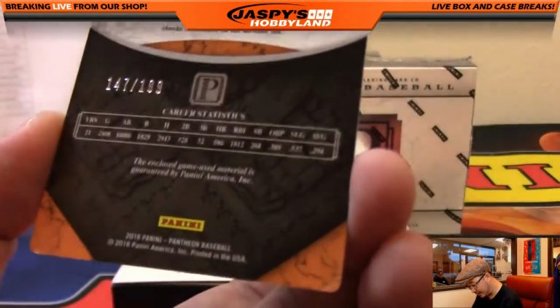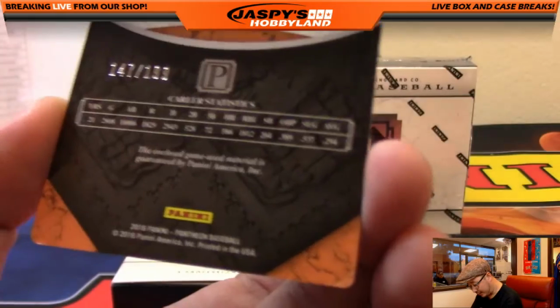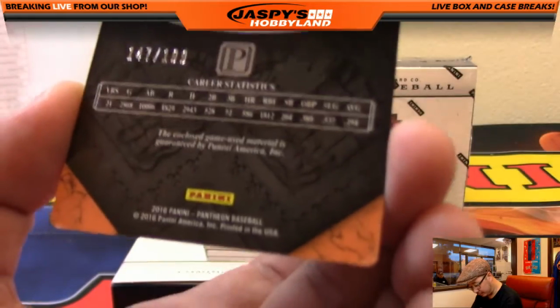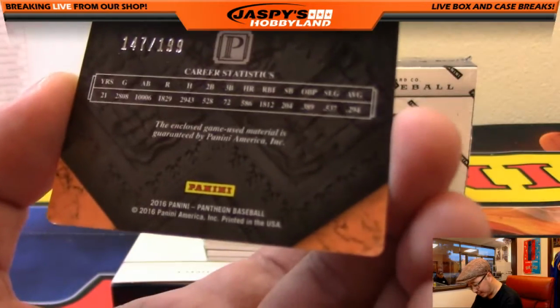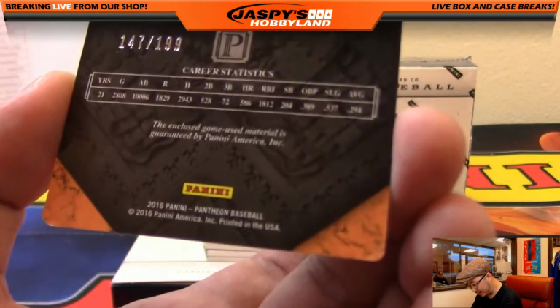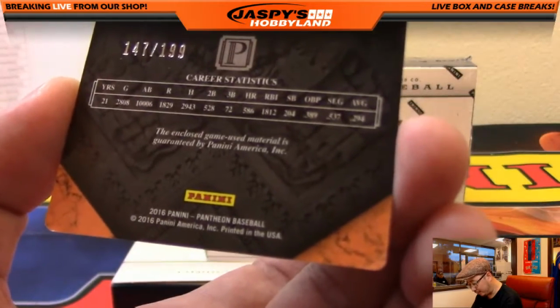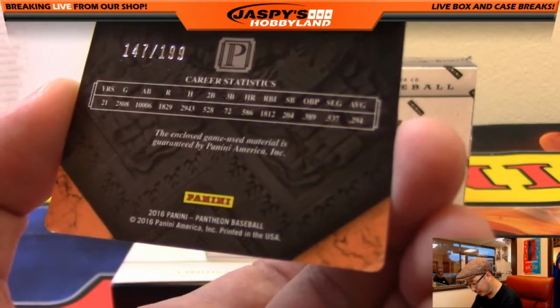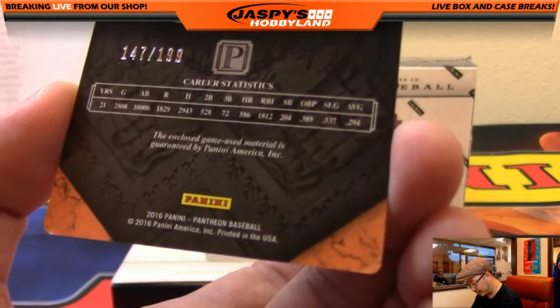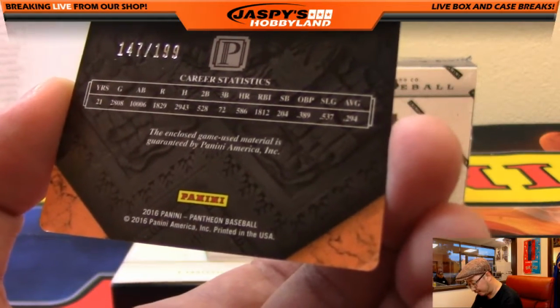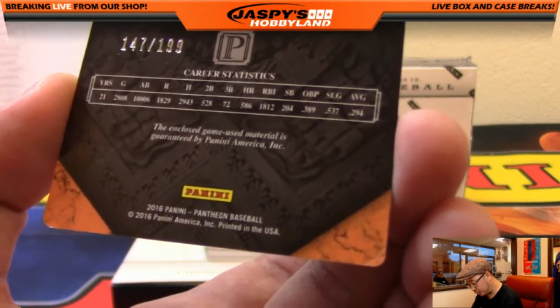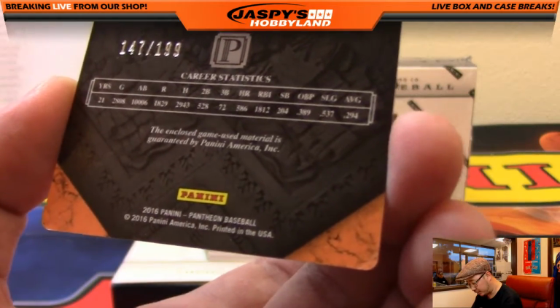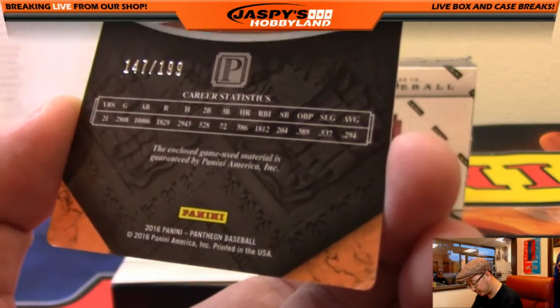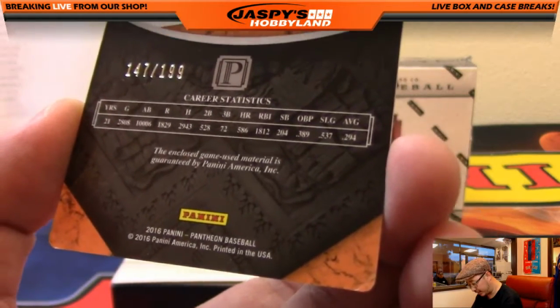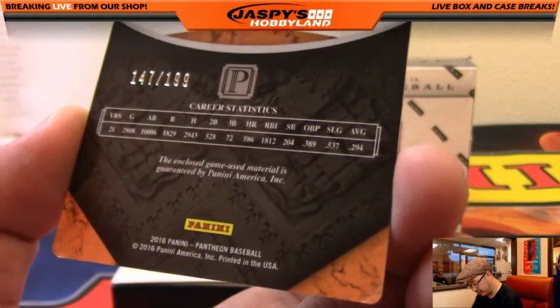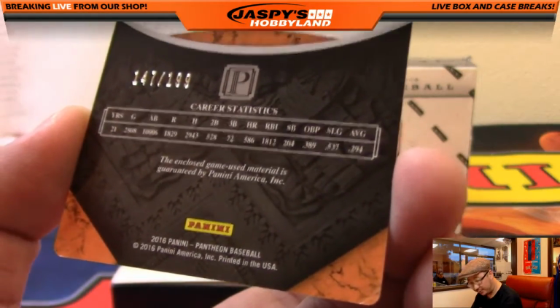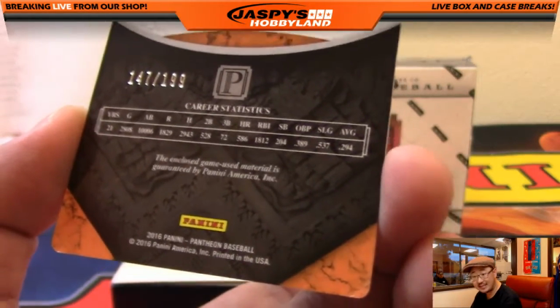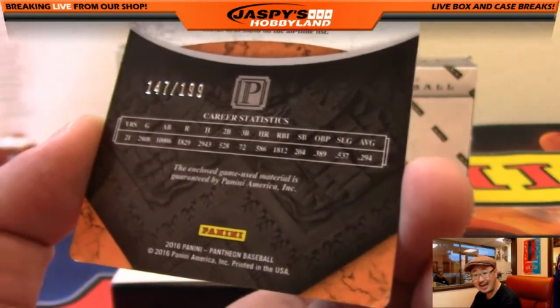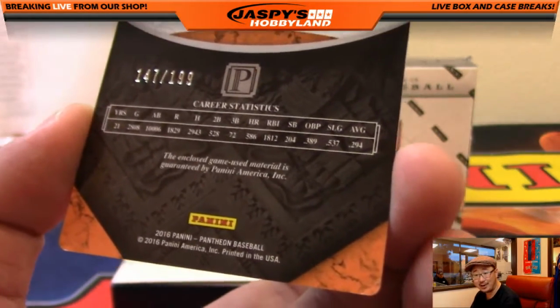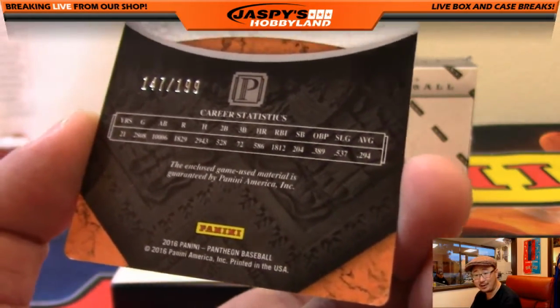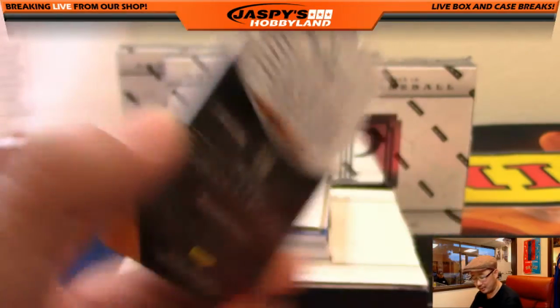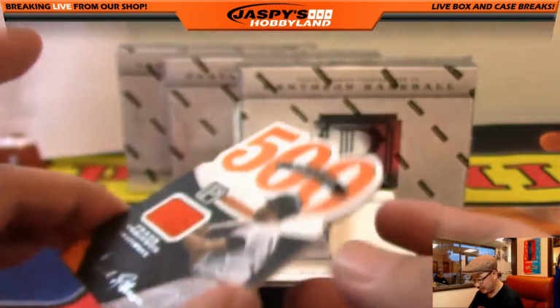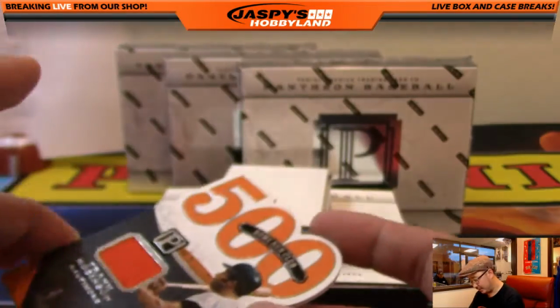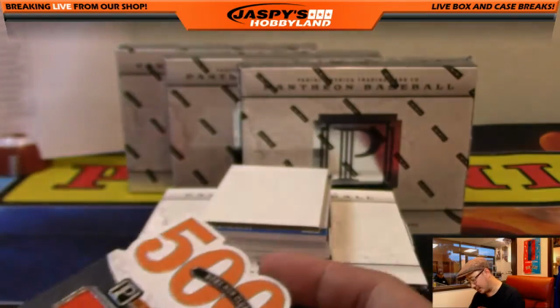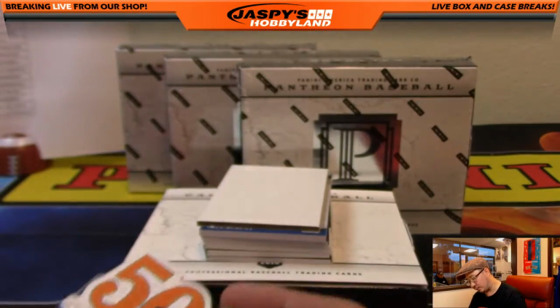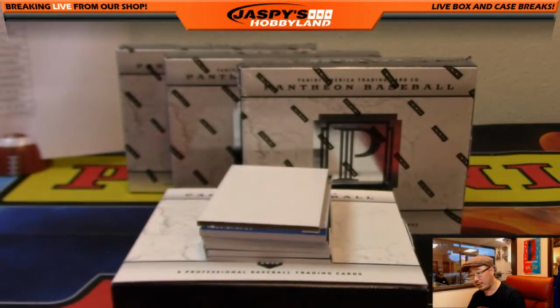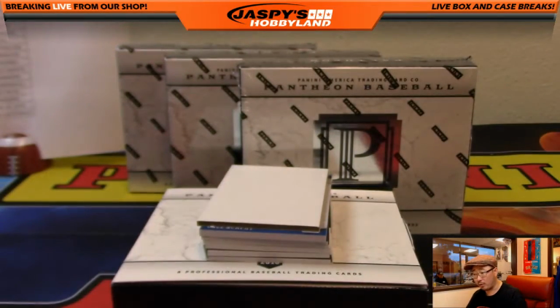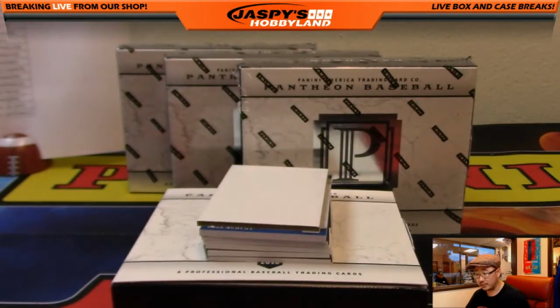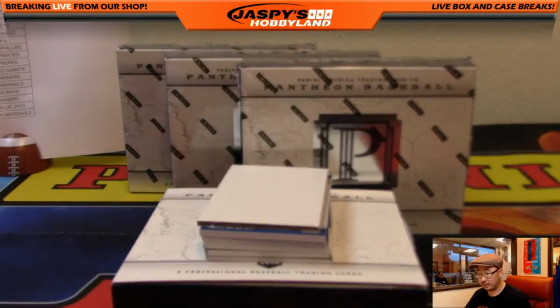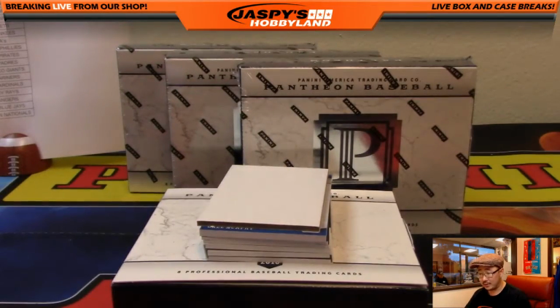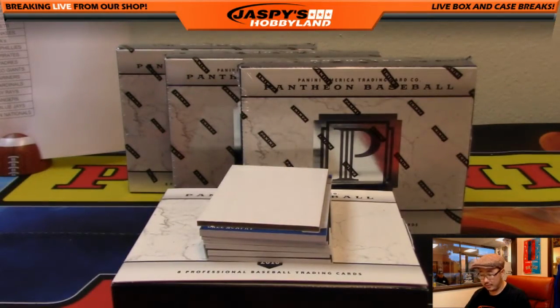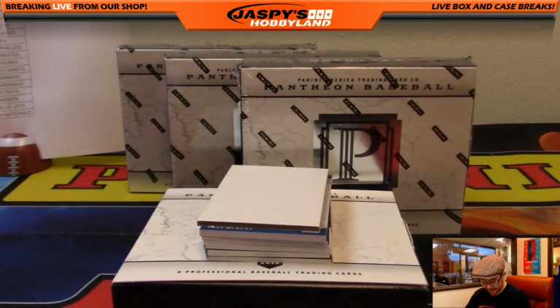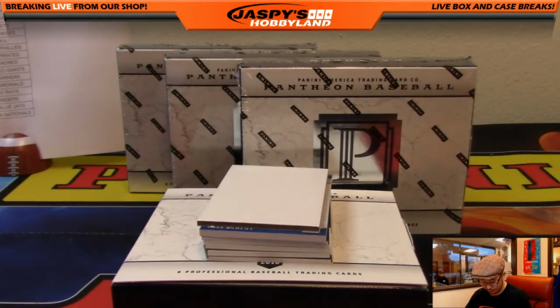And that's a piece of Frank Robinson's jersey, 147 out of 199. You've got game-used materials in here, you've got stats on here — that's a nice one for the Orioles. That'll go out to Kev California.